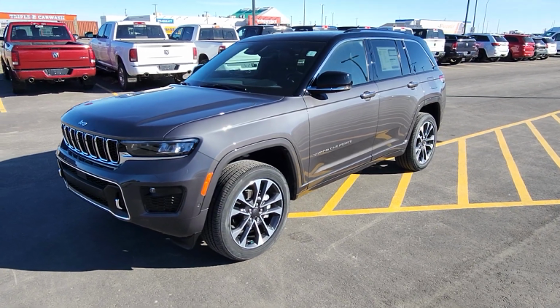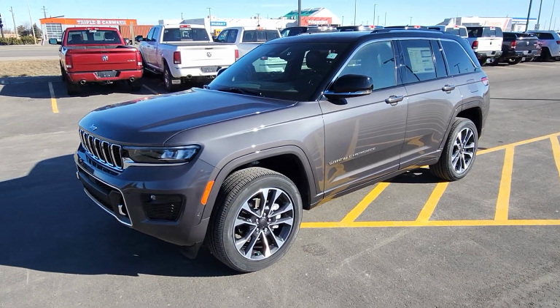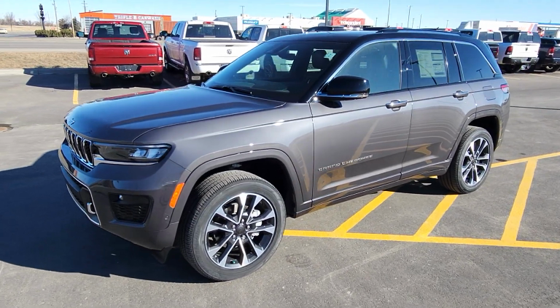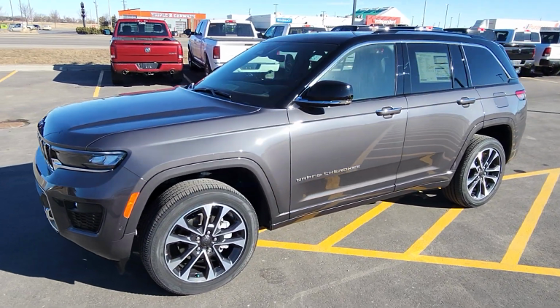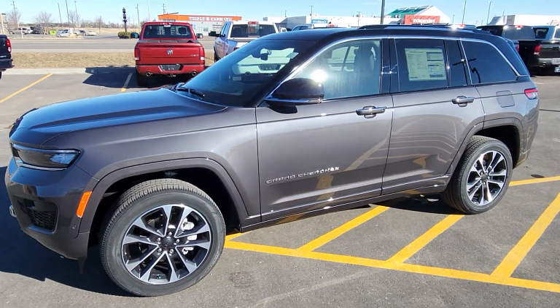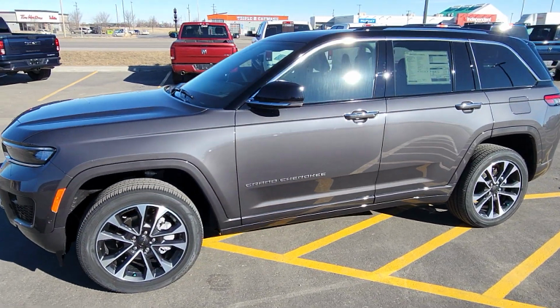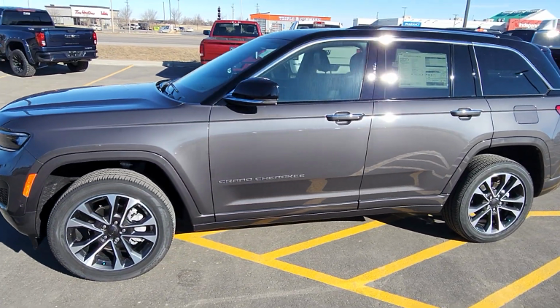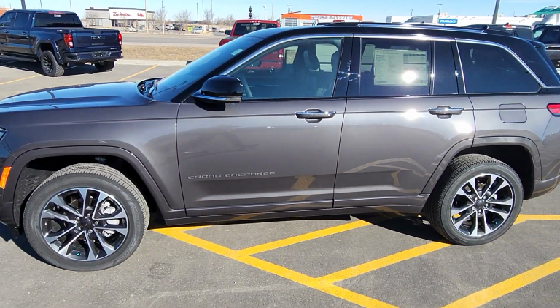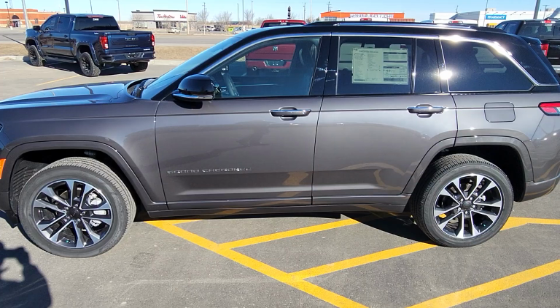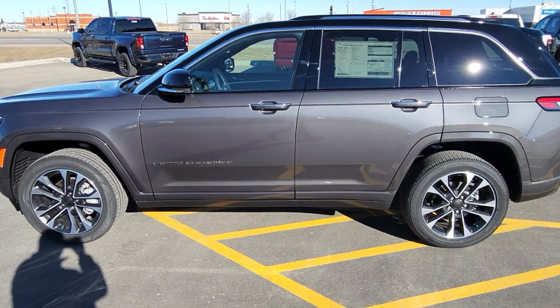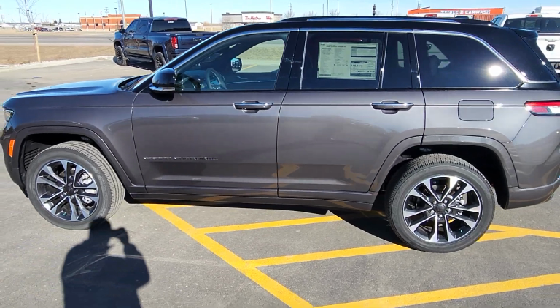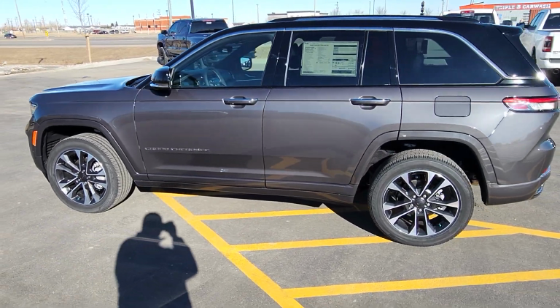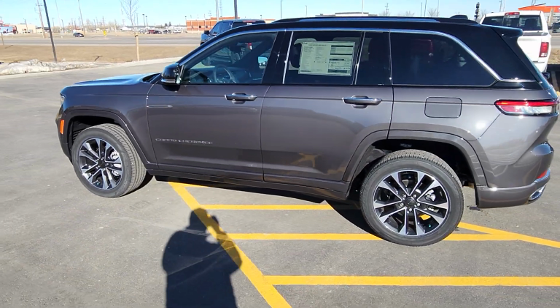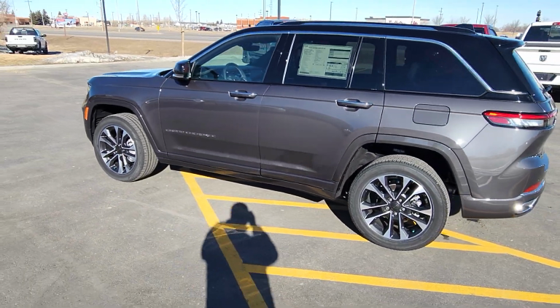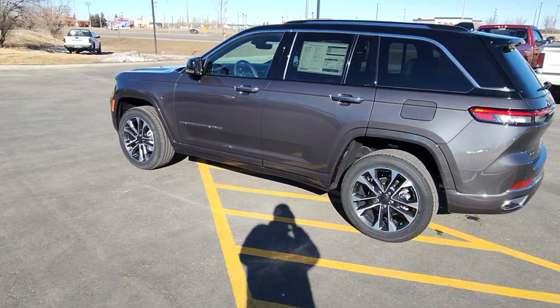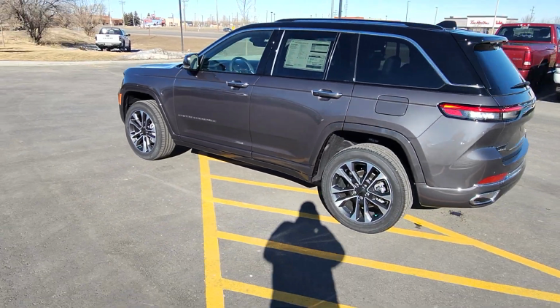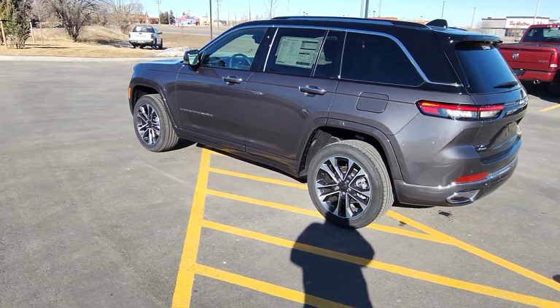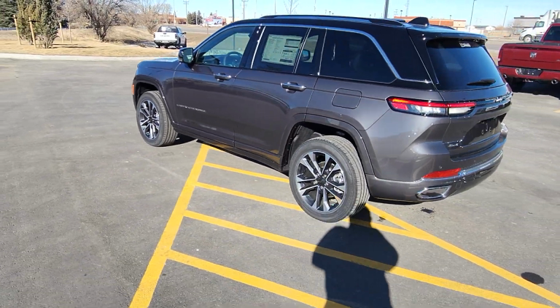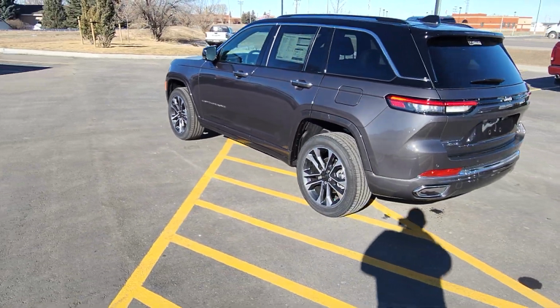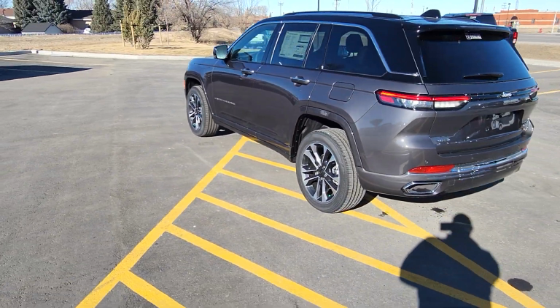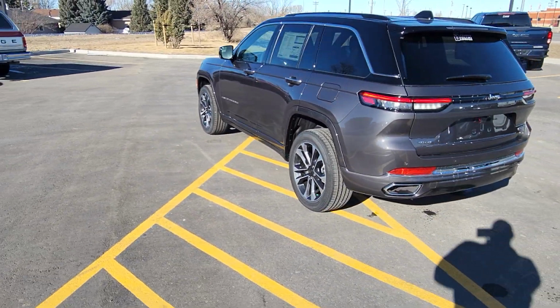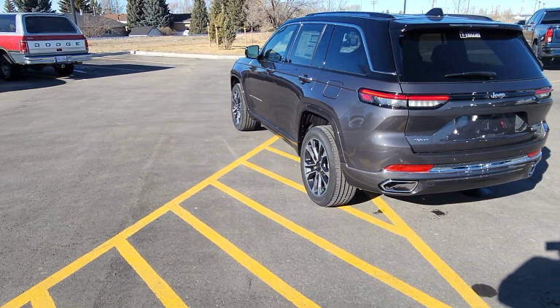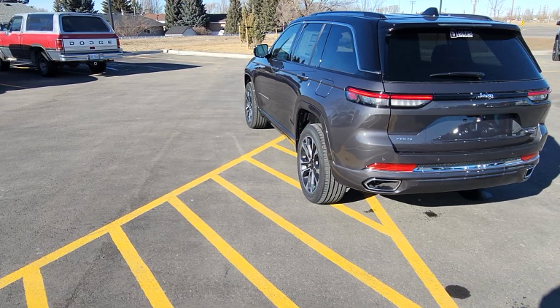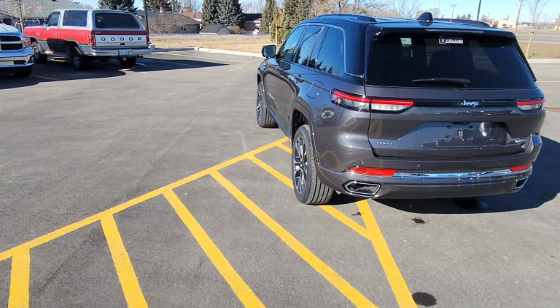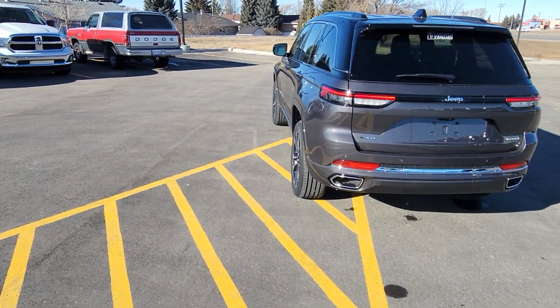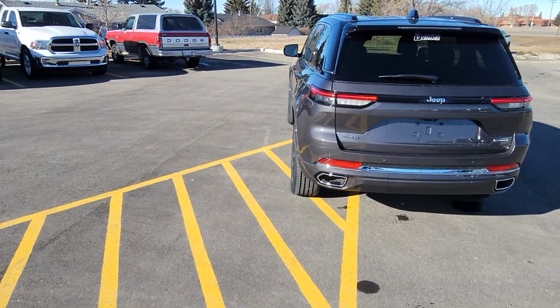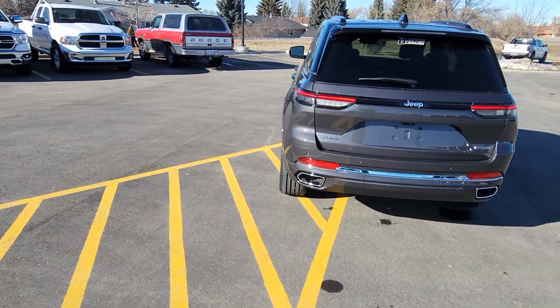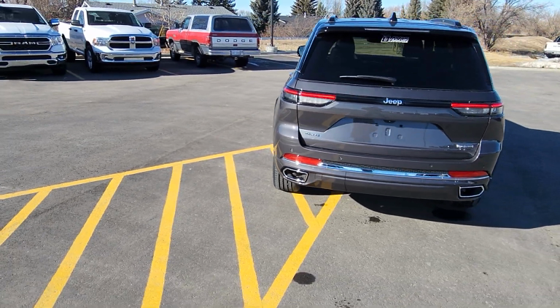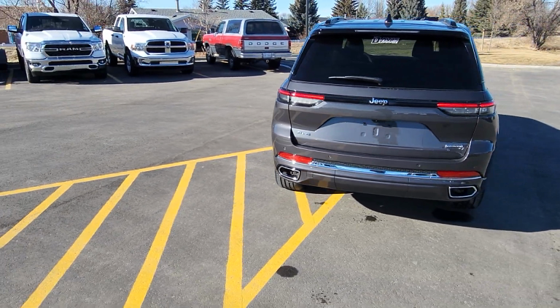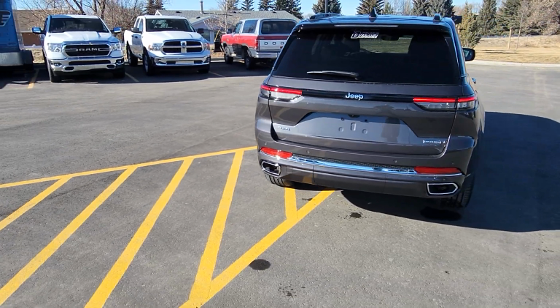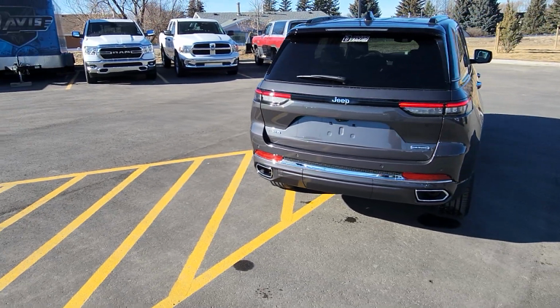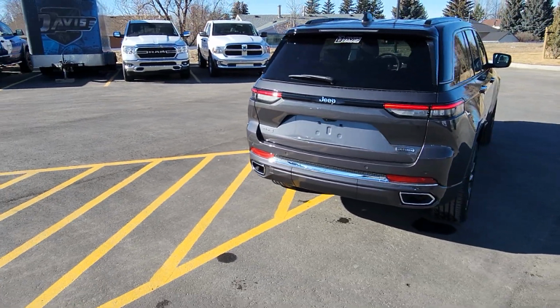Stock number 21769 is a 2023 Jeep Grand Cherokee Overland Edition. Baltic gray and black two-tone with seating for five.